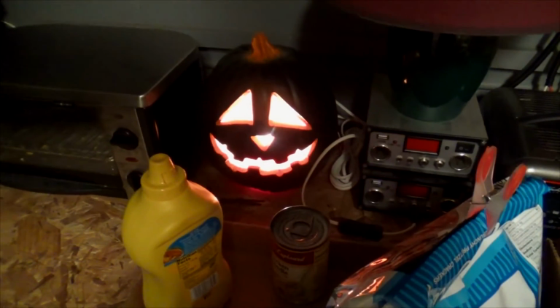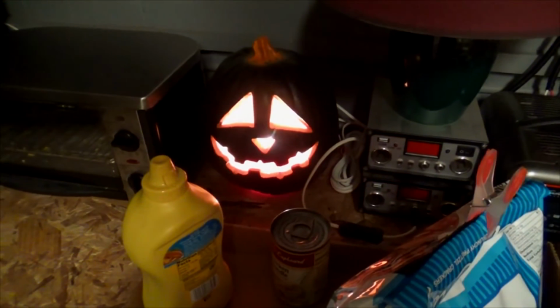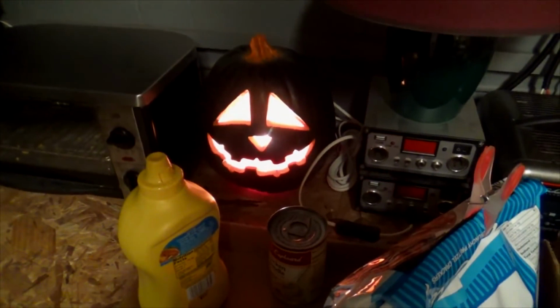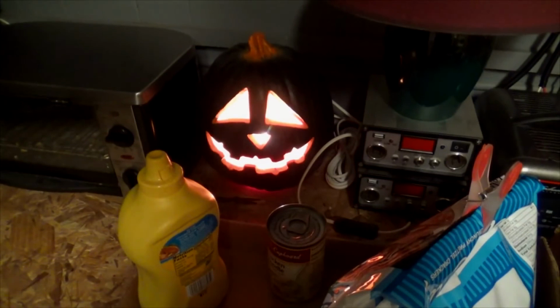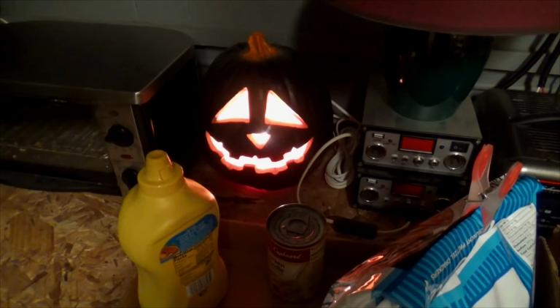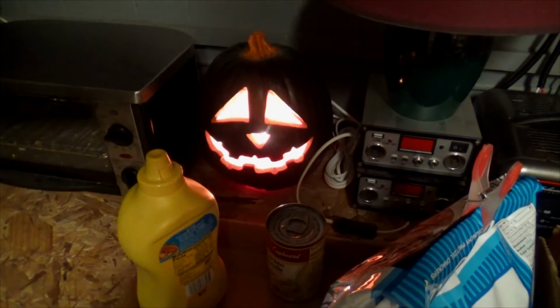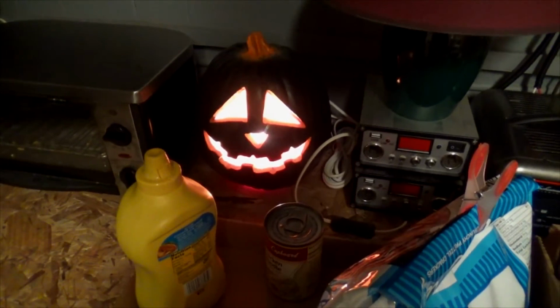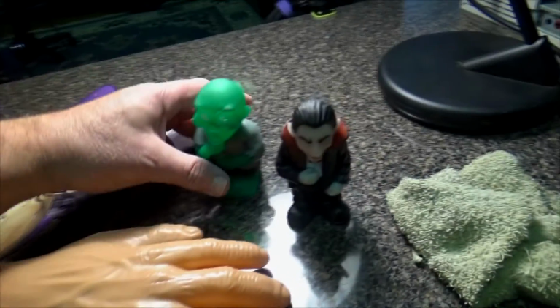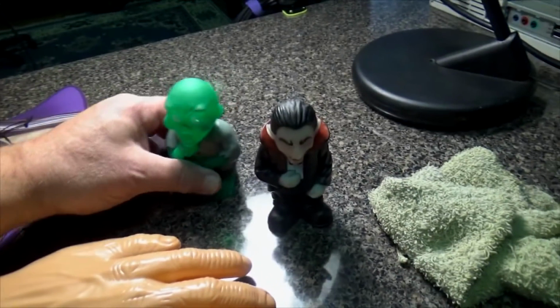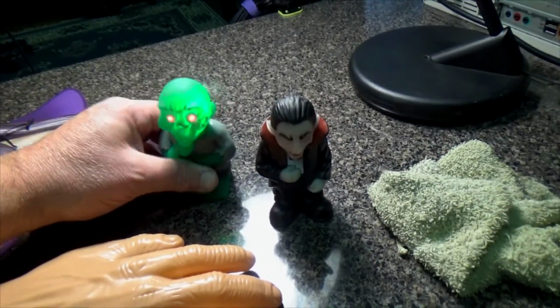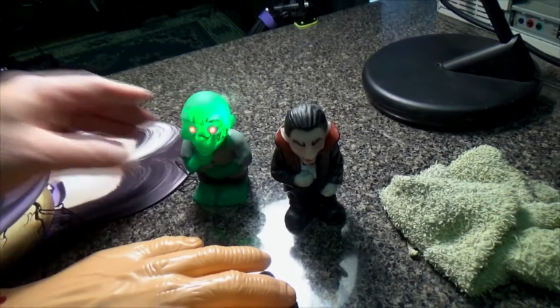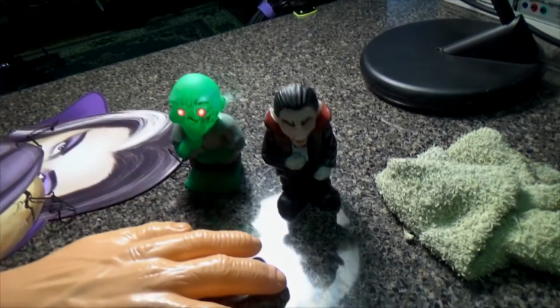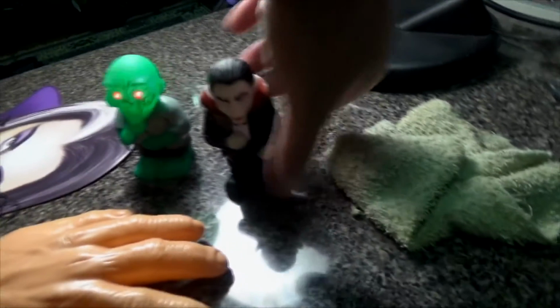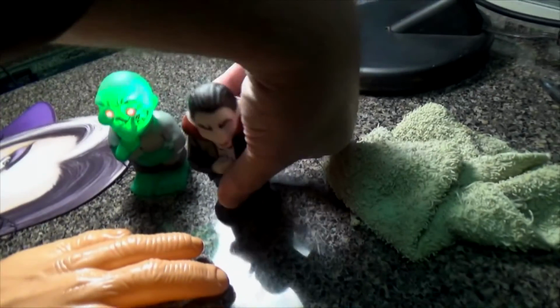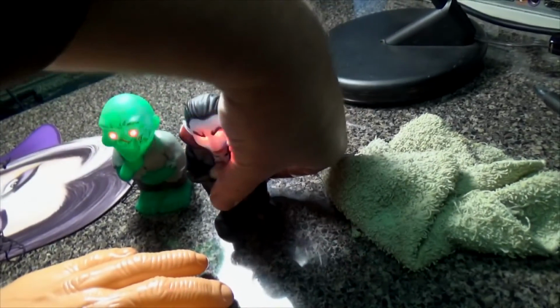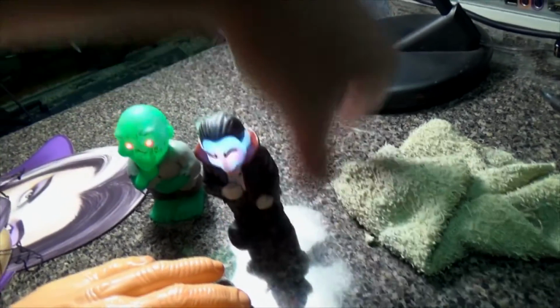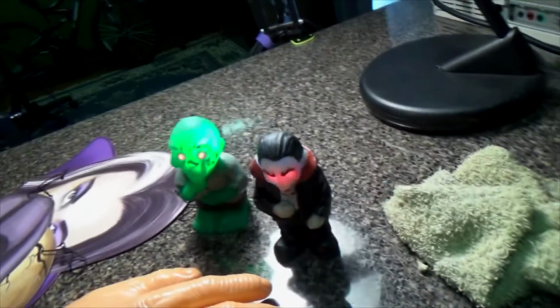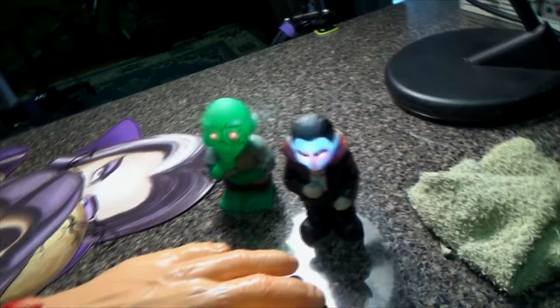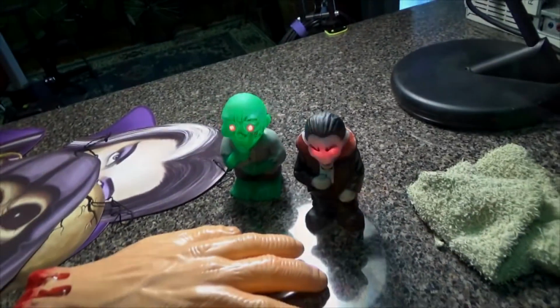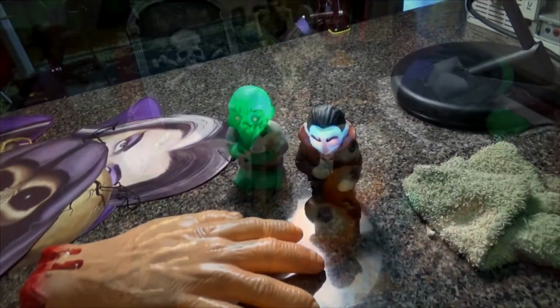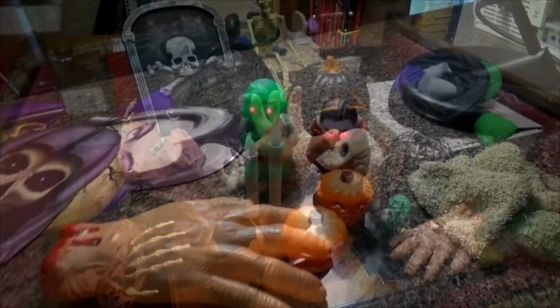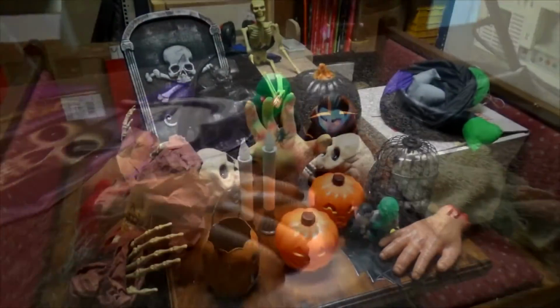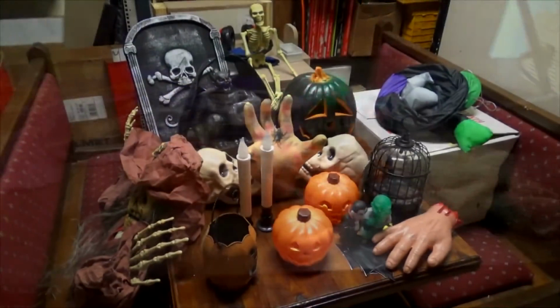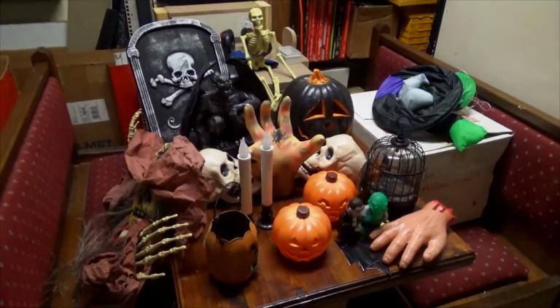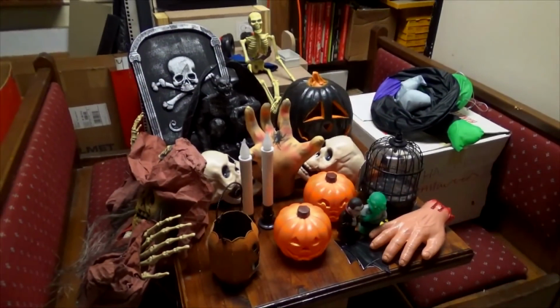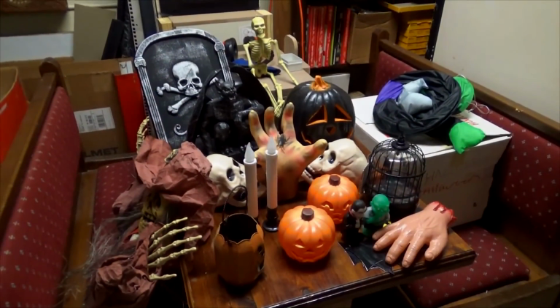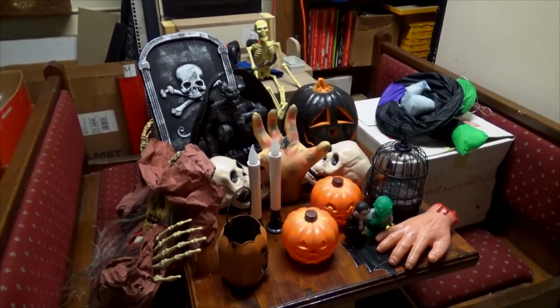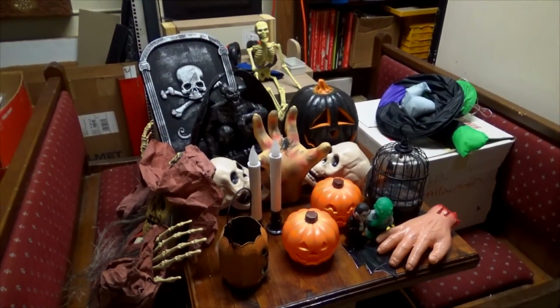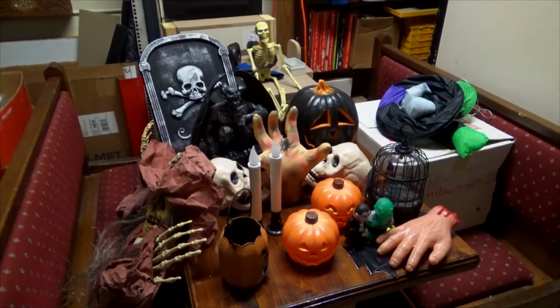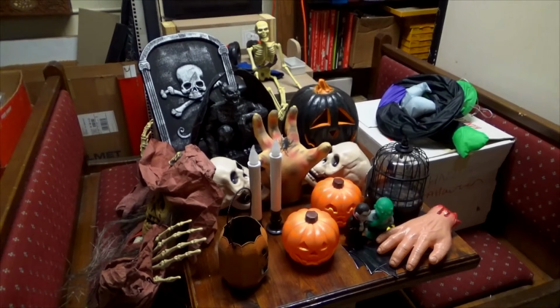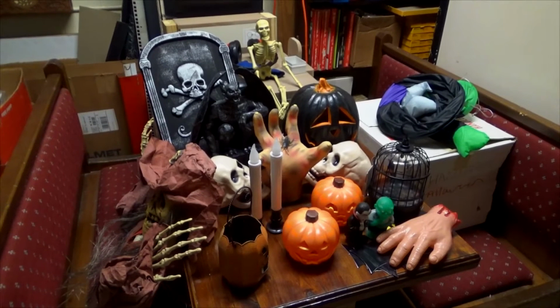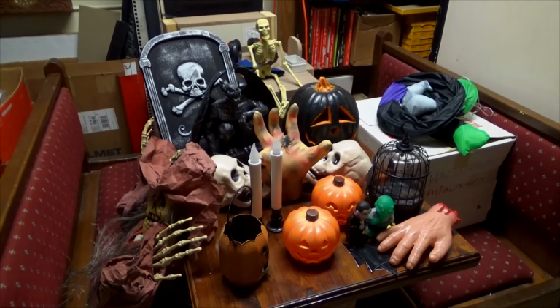I see you hiding behind the mustard. Should be everything — ready to go in the box.